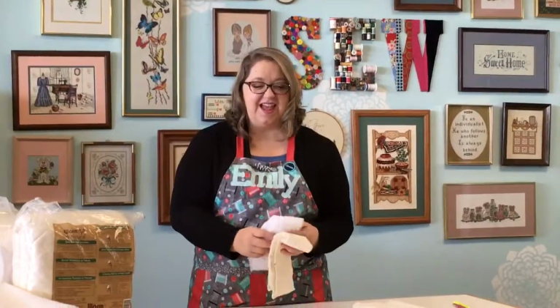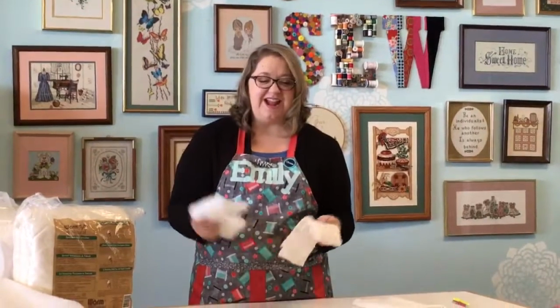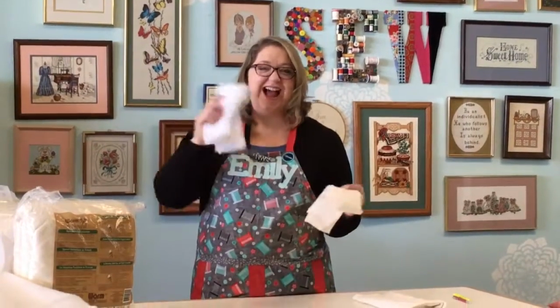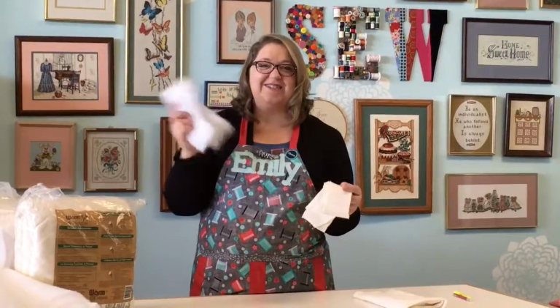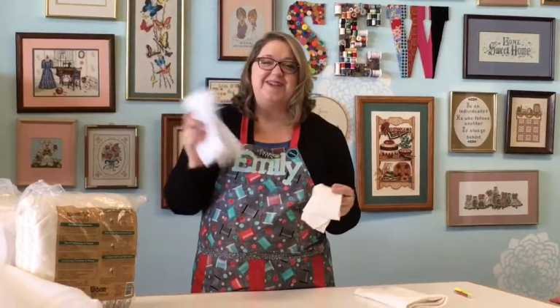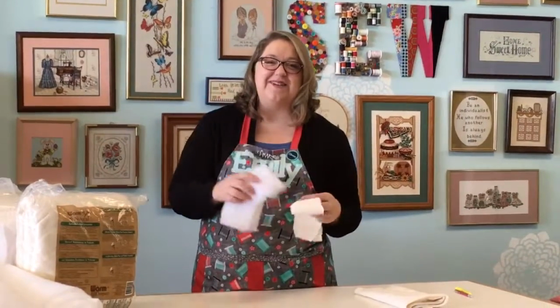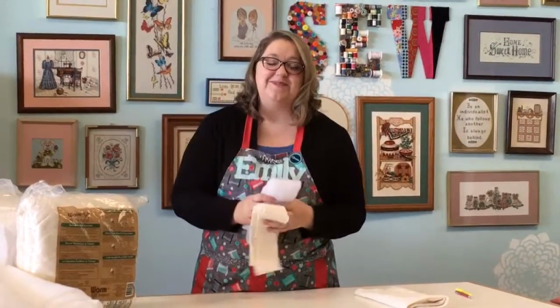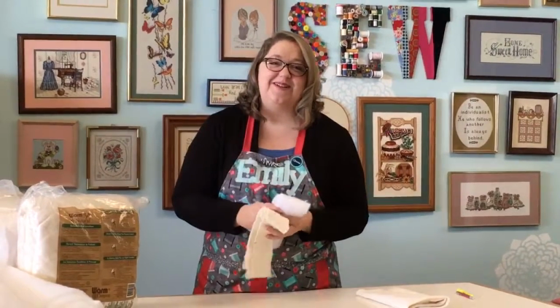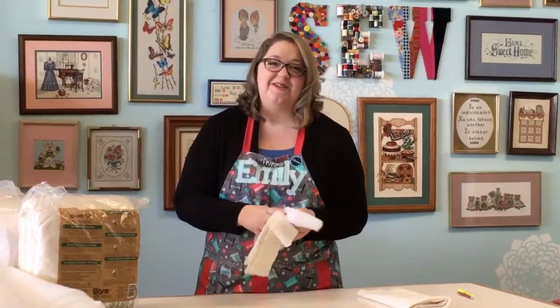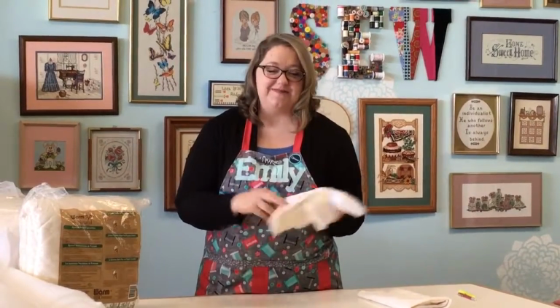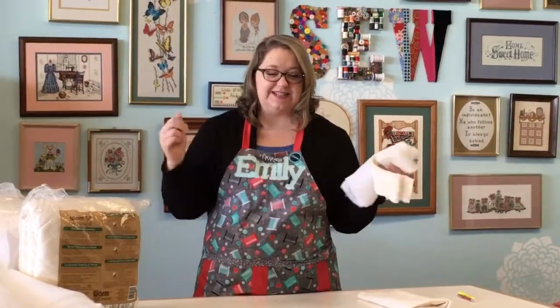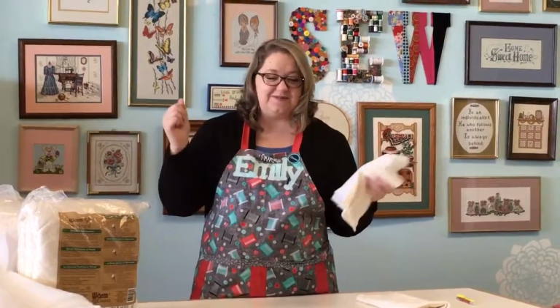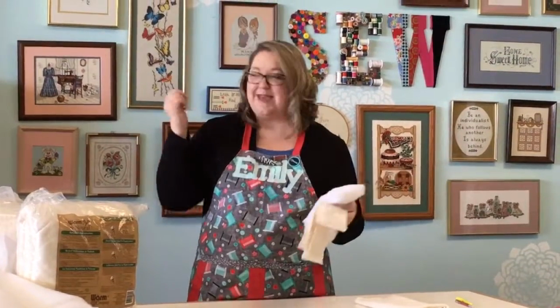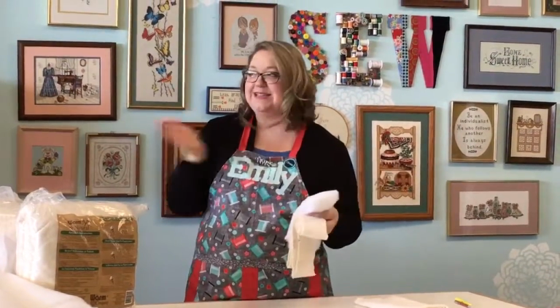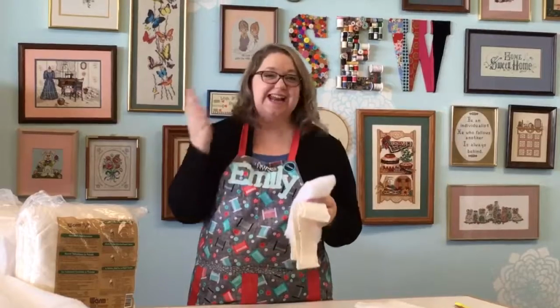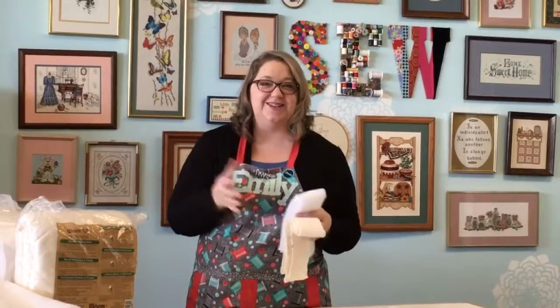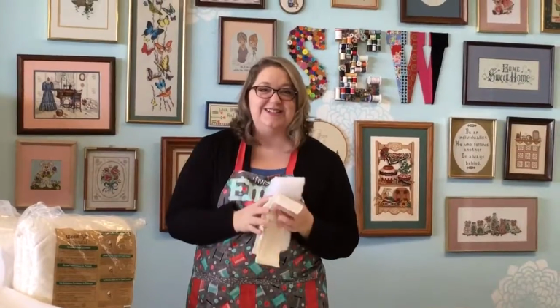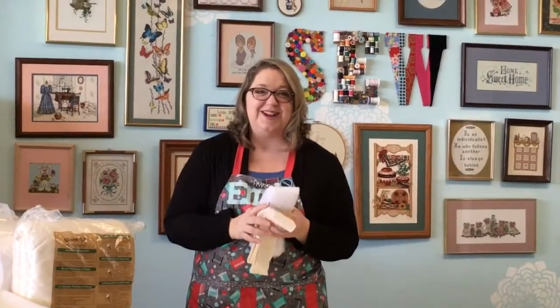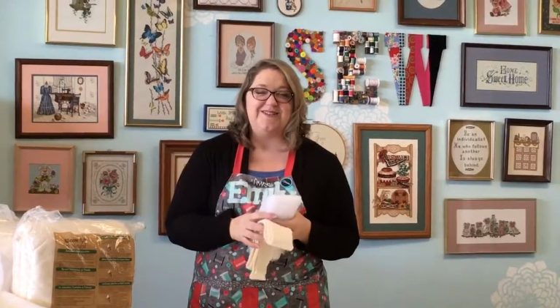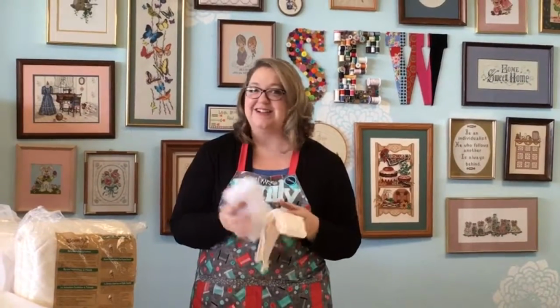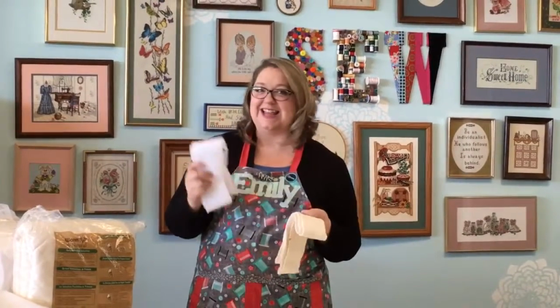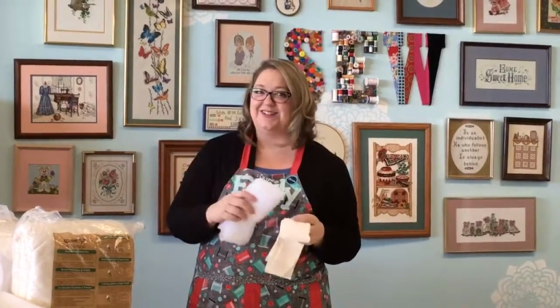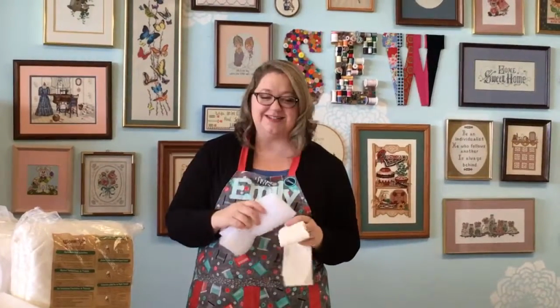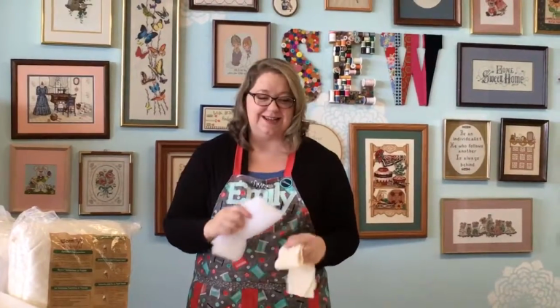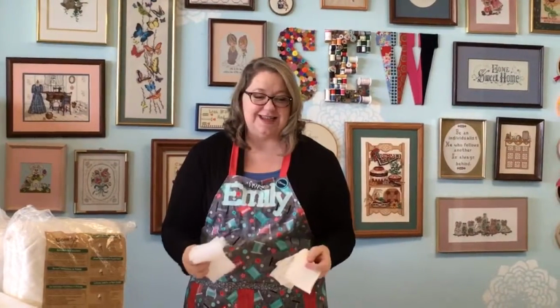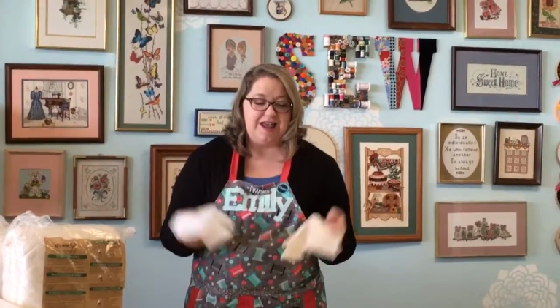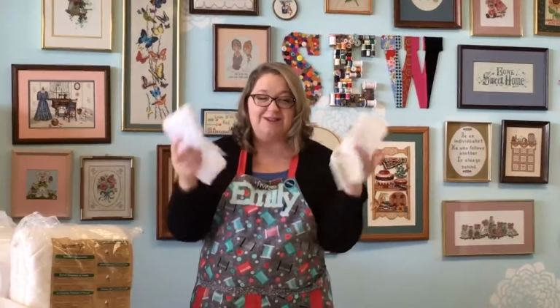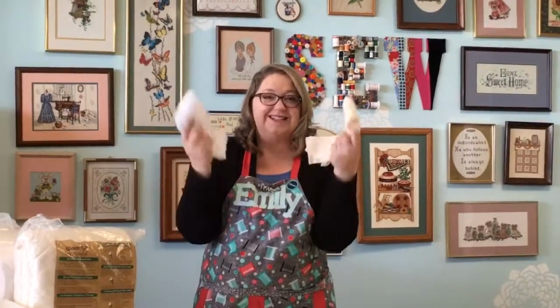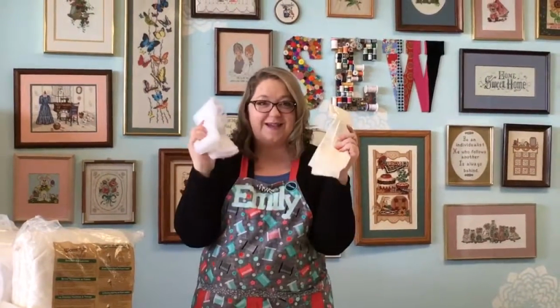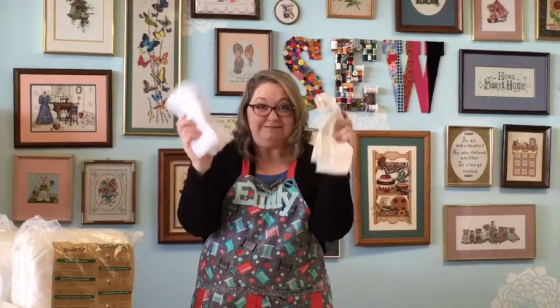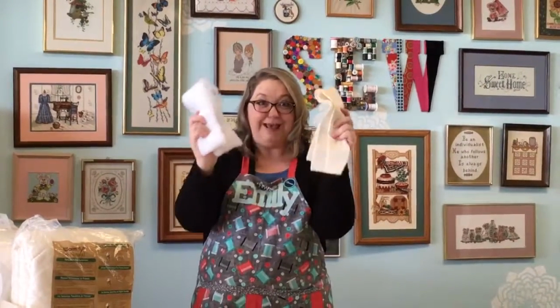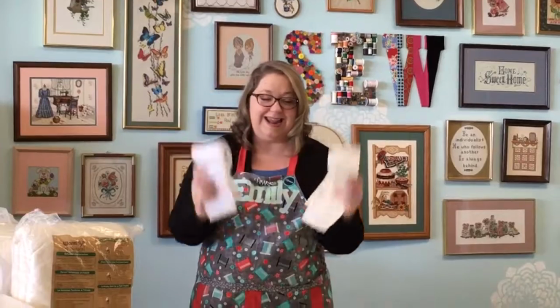Hi, my name is Emily Bruno and I'm coming to you from Abbey's Attic Sewing Studio here in San Antonio, Texas, and we're going to talk about batting.